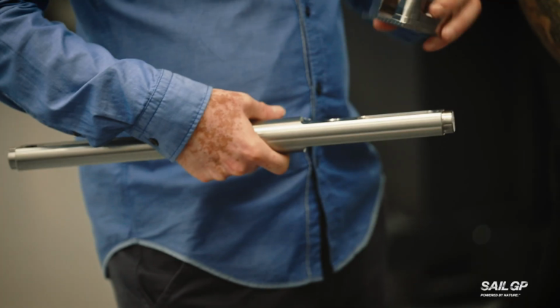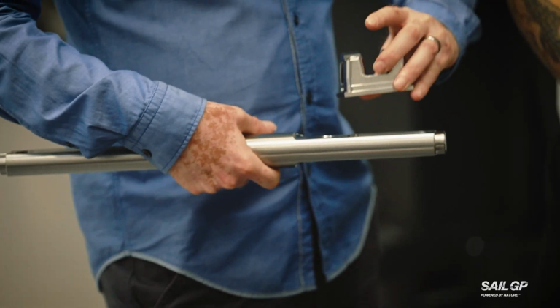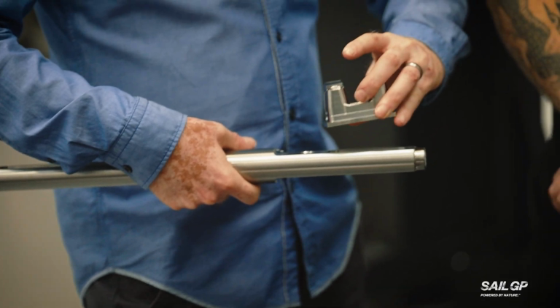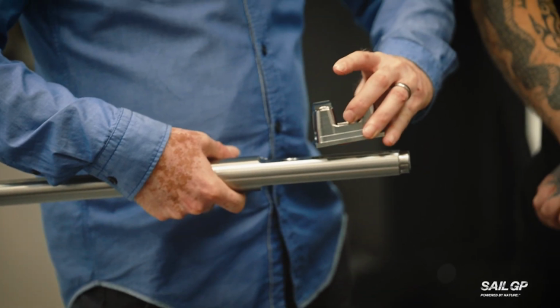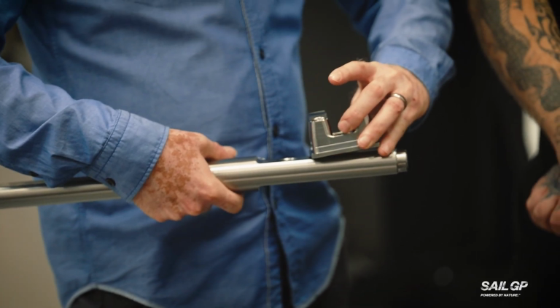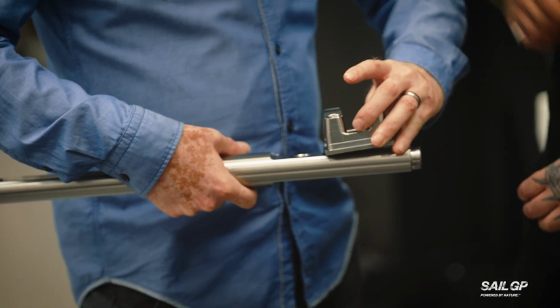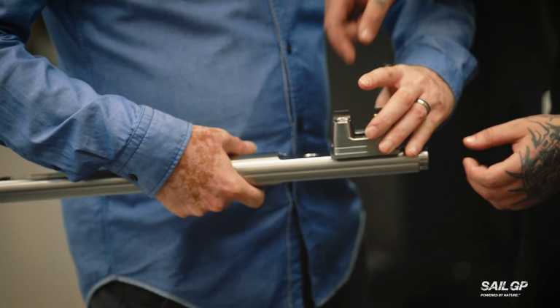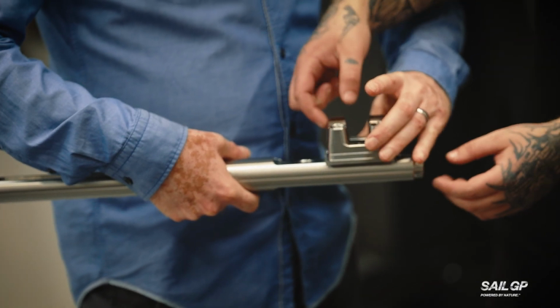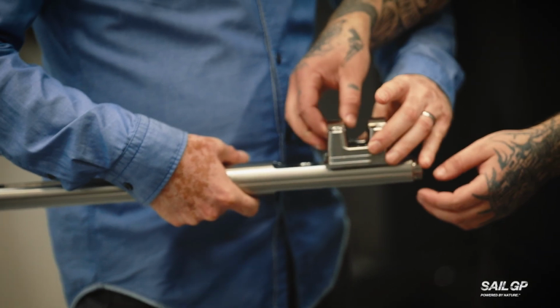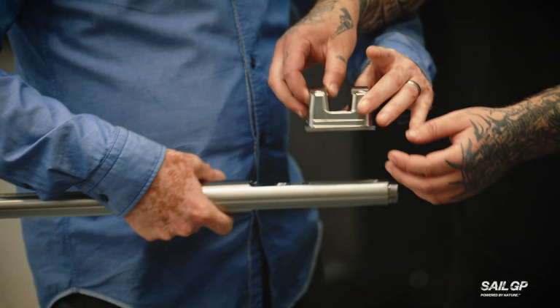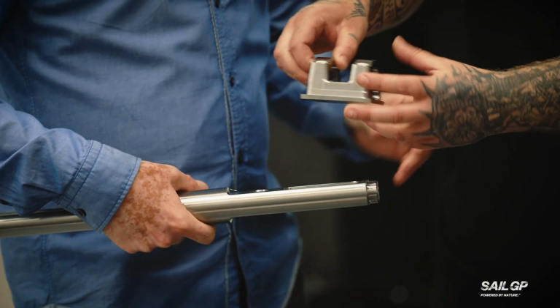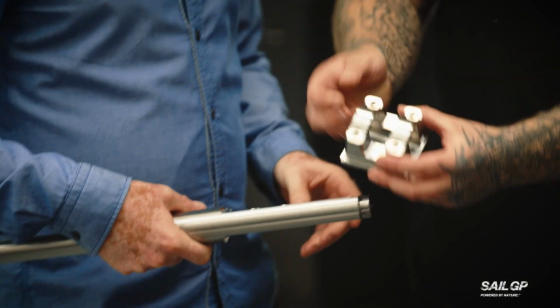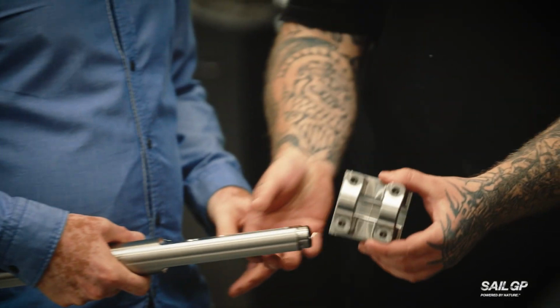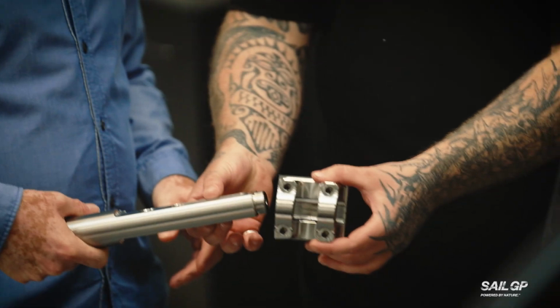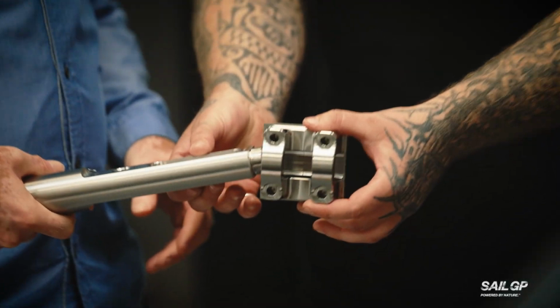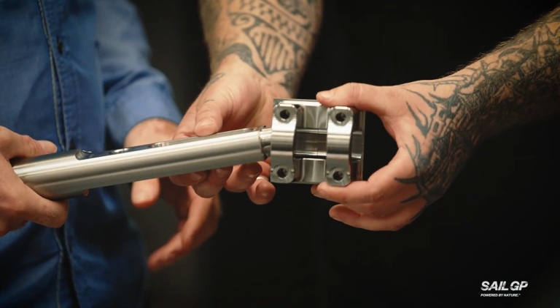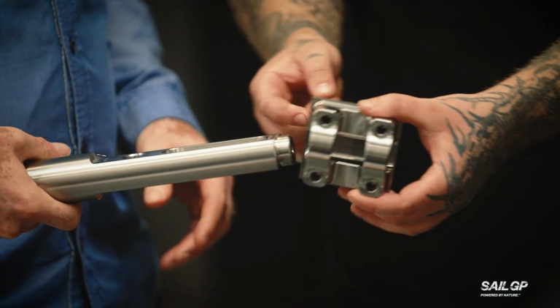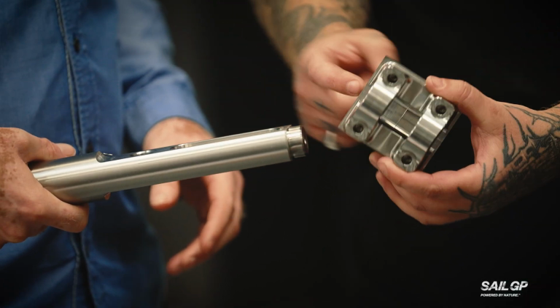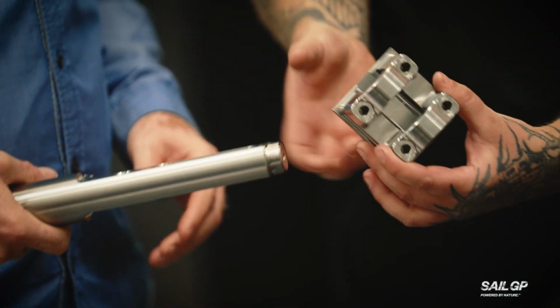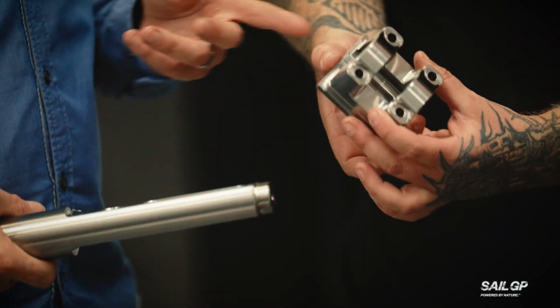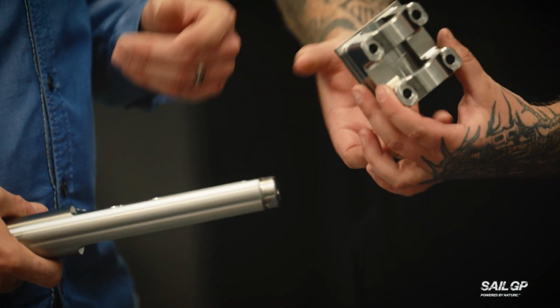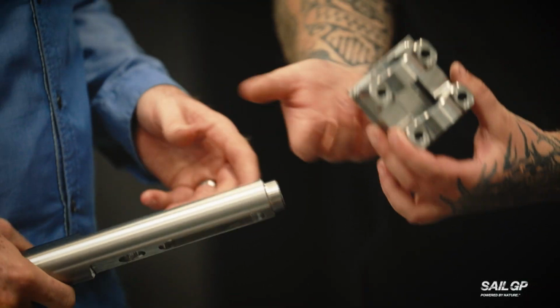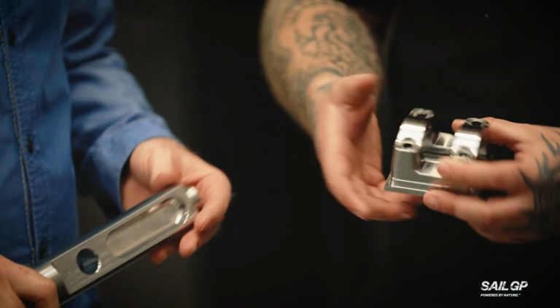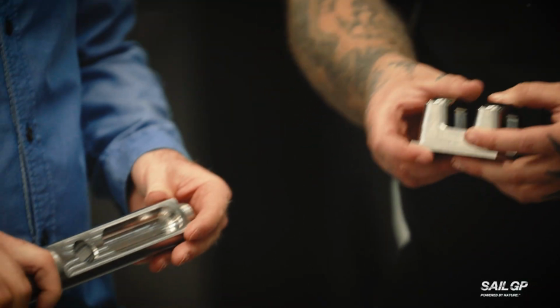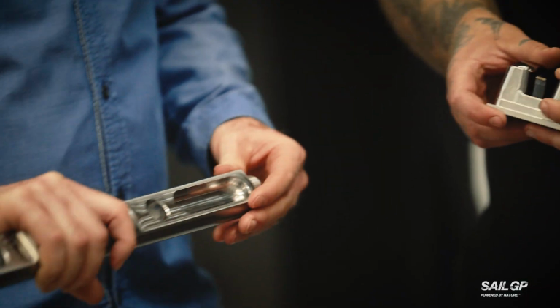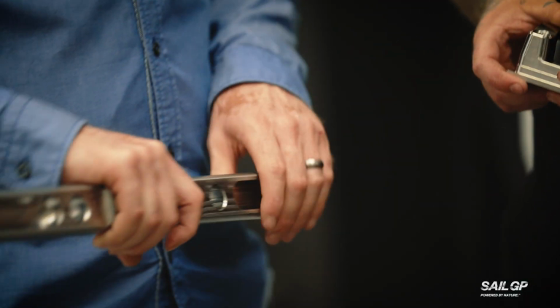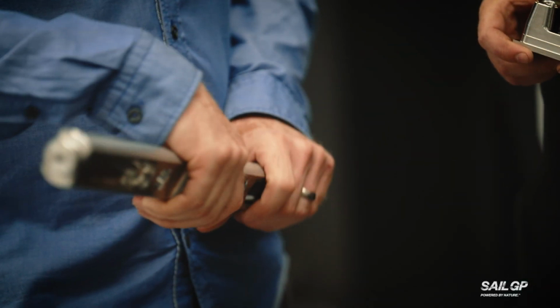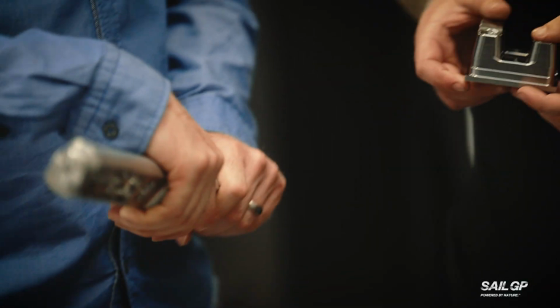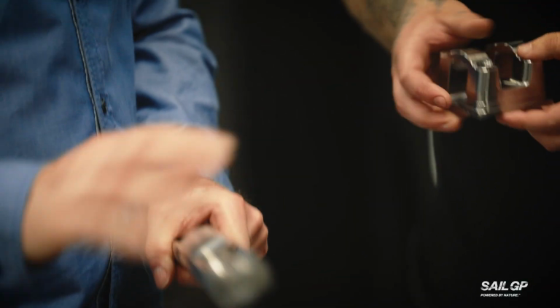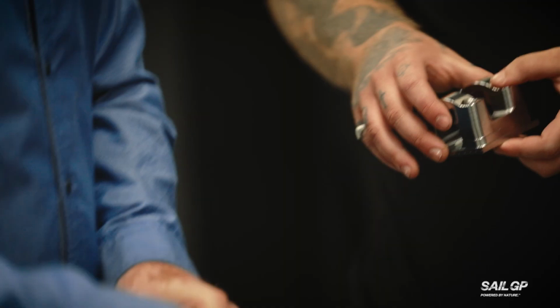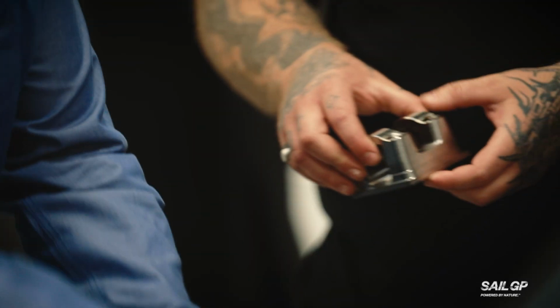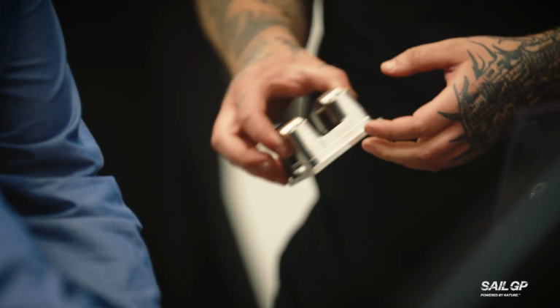So that's going to go on here somewhere? Yeah, it should slide on there like that. You haven't quite finished that one yet. It's quite a process then, isn't it? It is, it's quite involved.